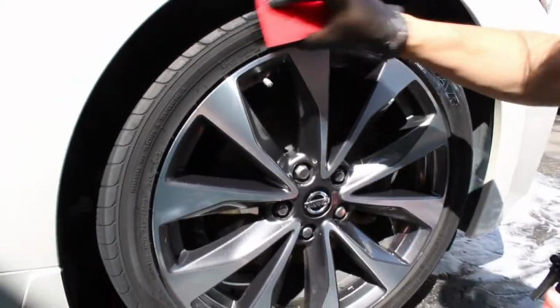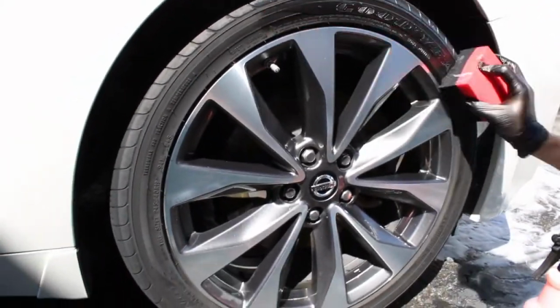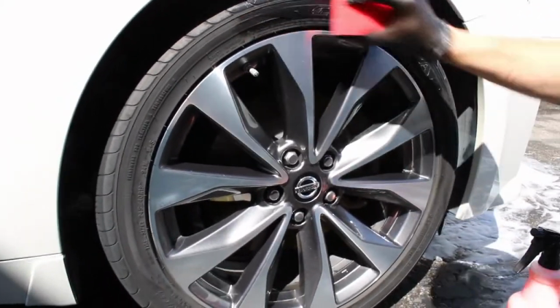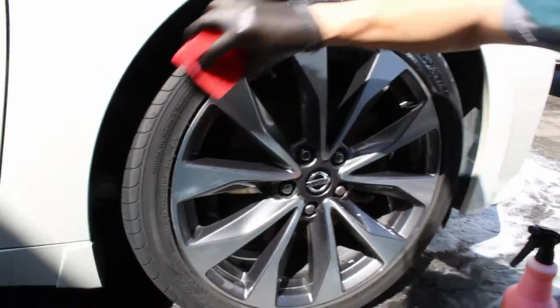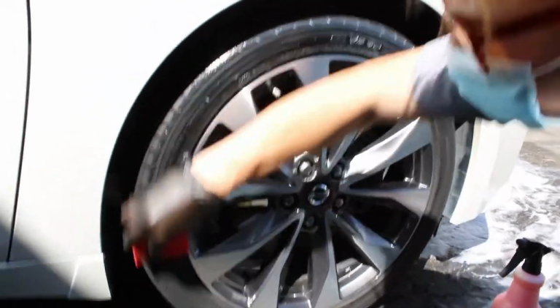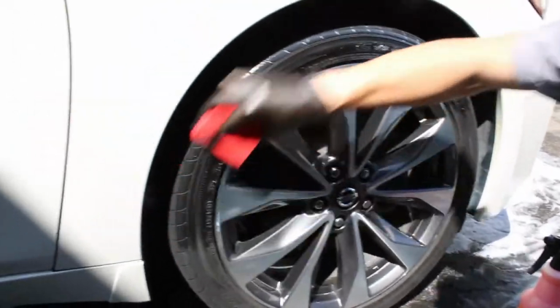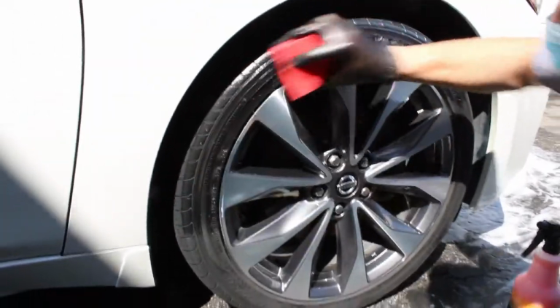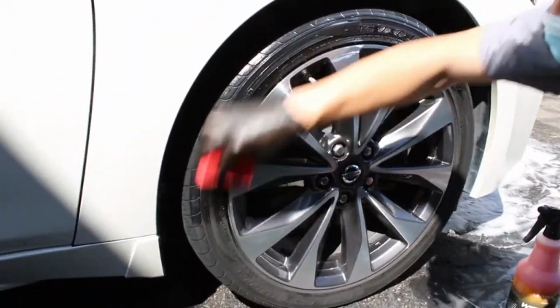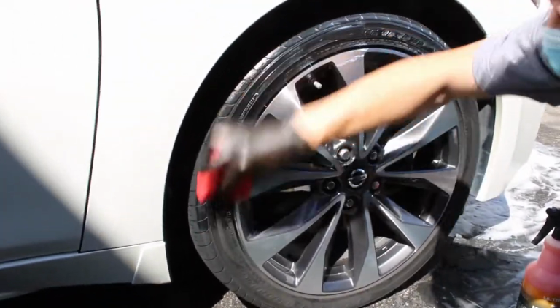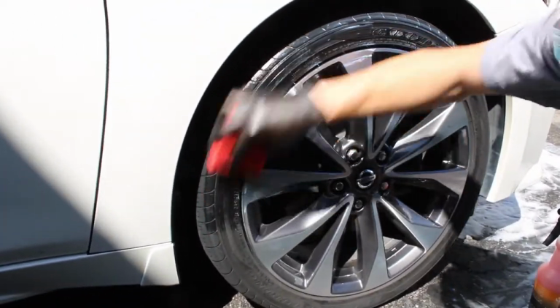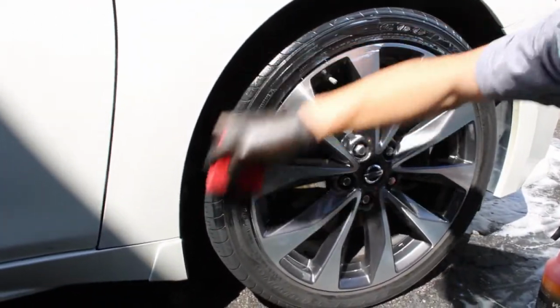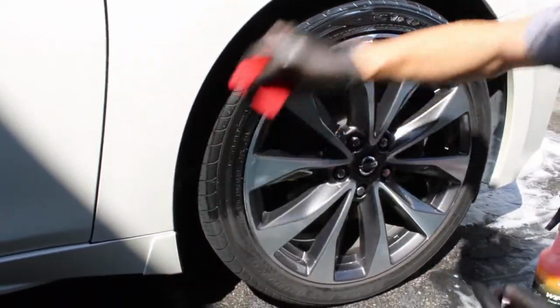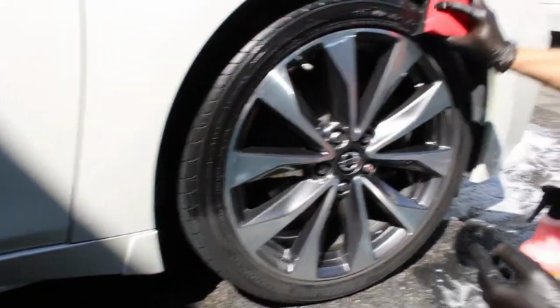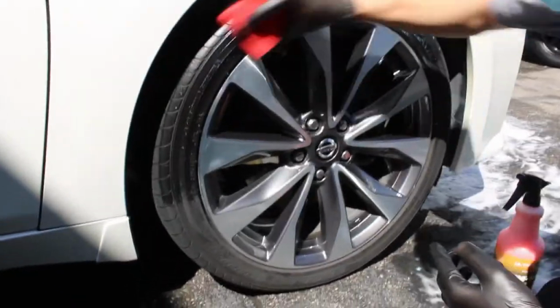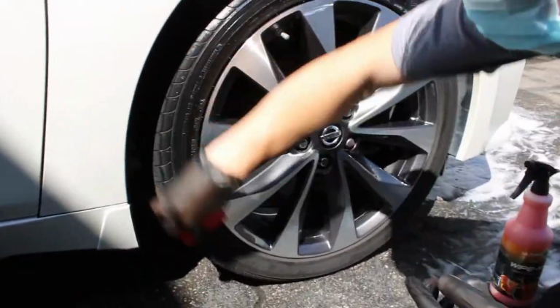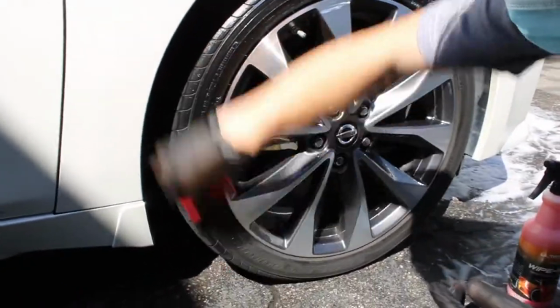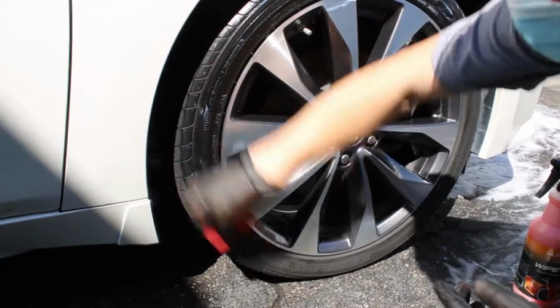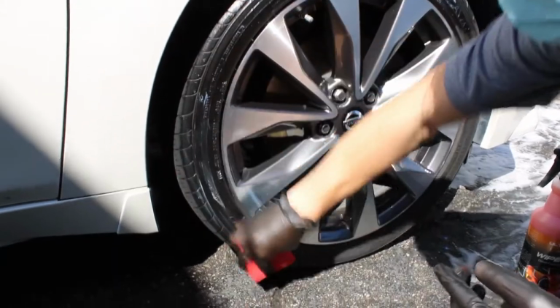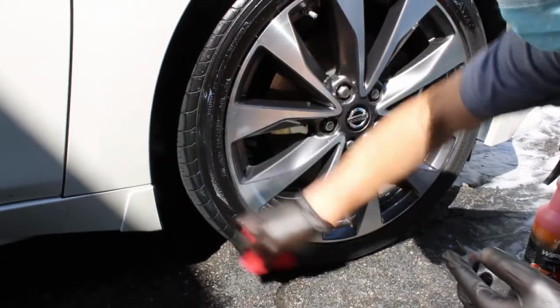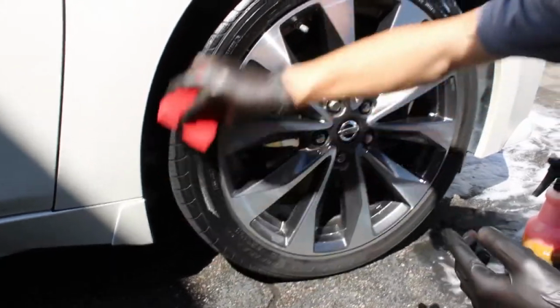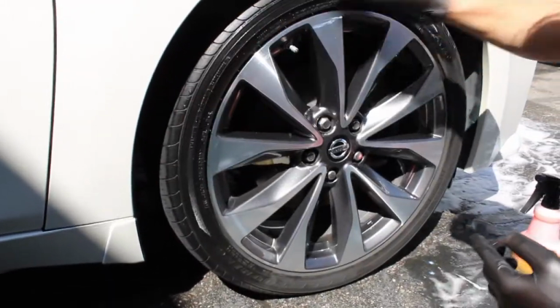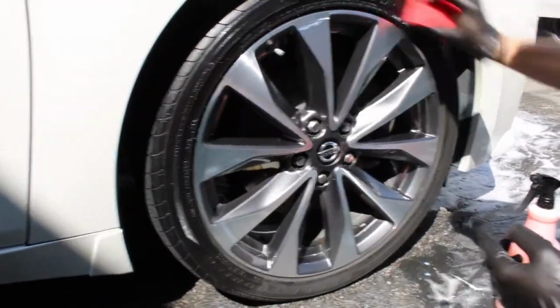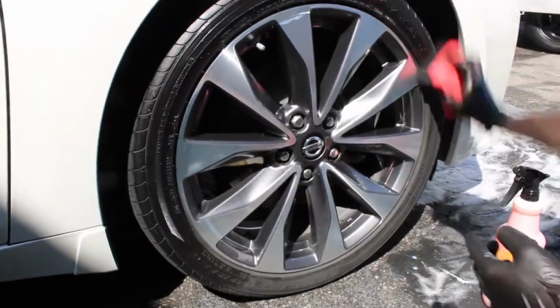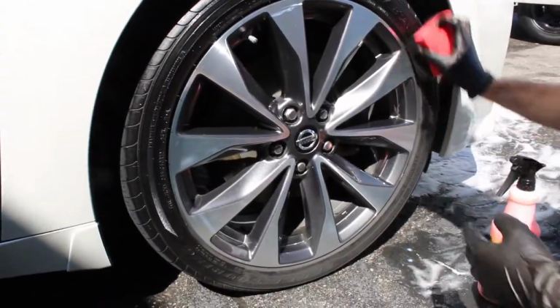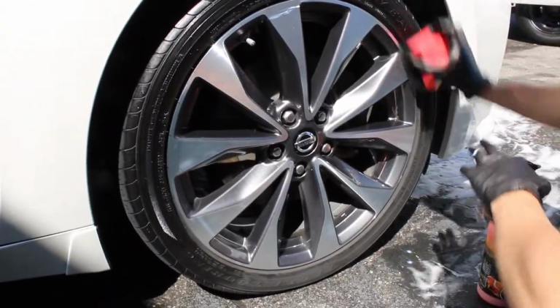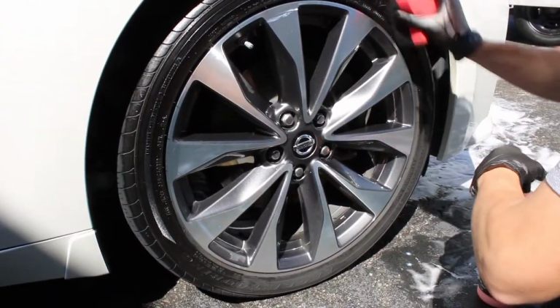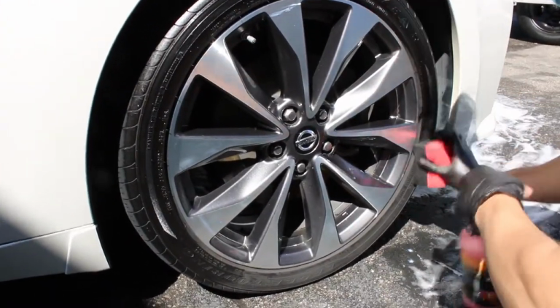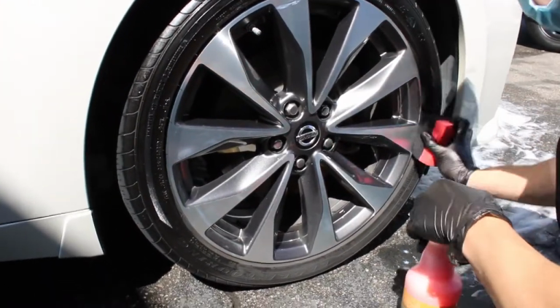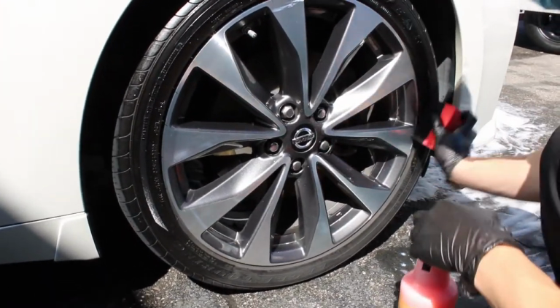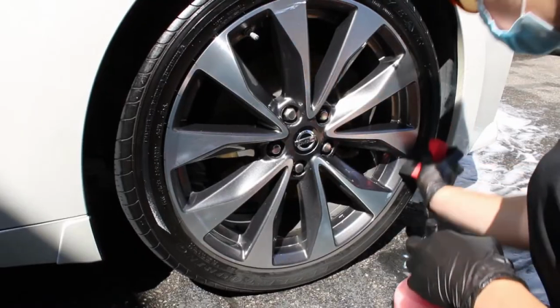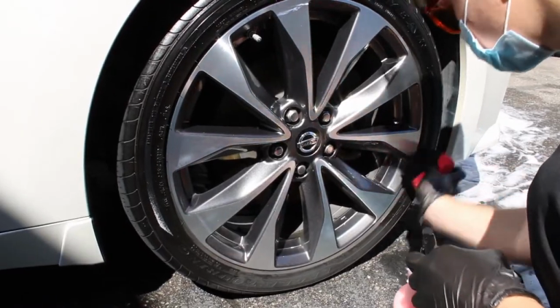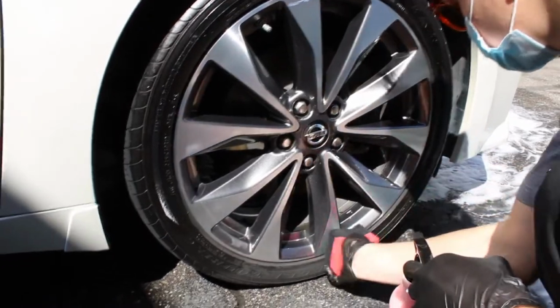After that, you're going to apply the Viper dressing to an applicator, or you can use it in a sprayer with a microfiber towel, however you want to do it. And as you can see, it's just one easy coat, and you're instantly going to get that shine on there.